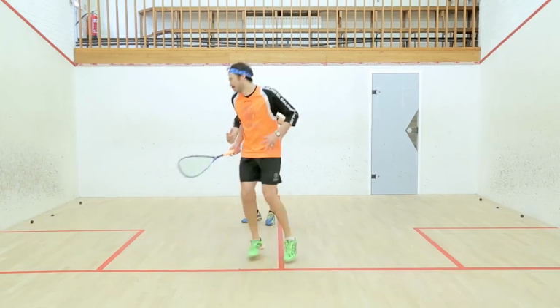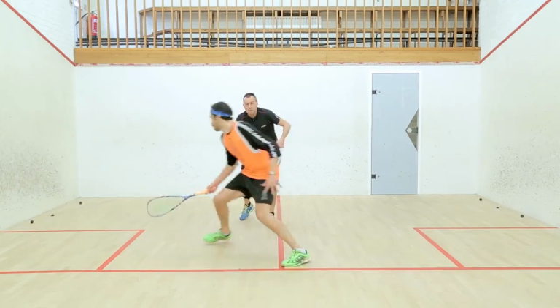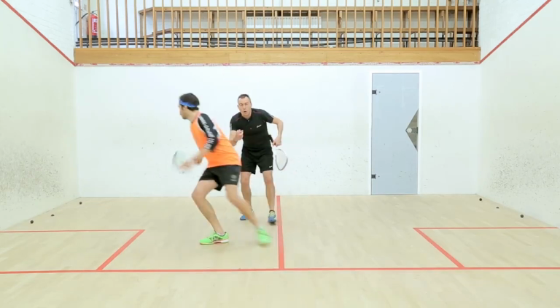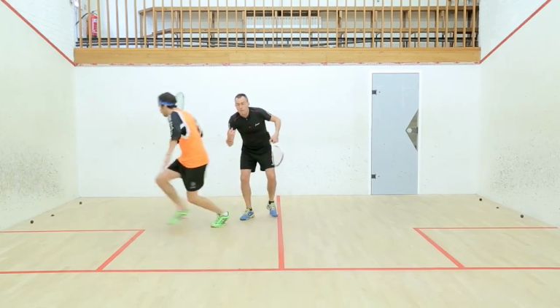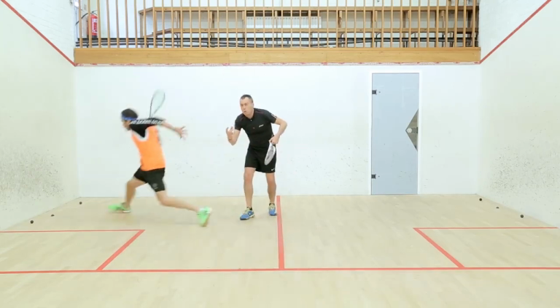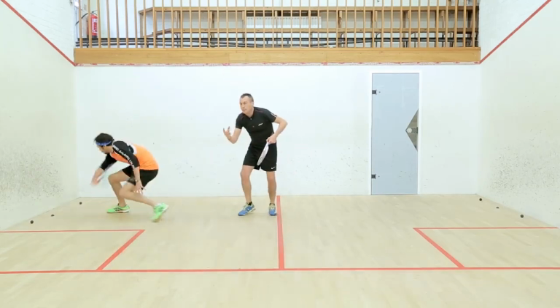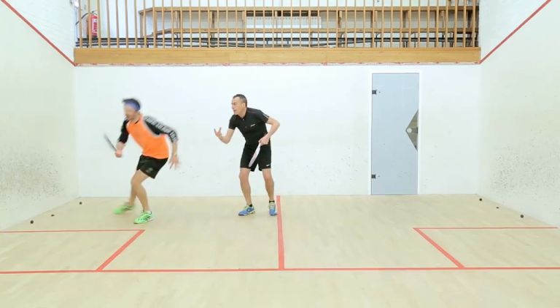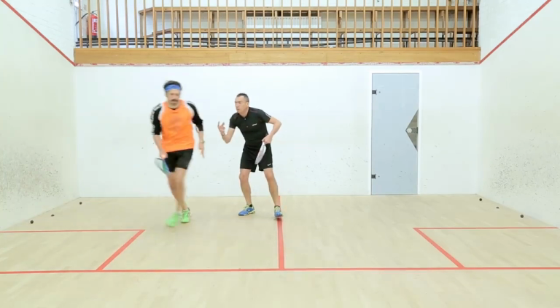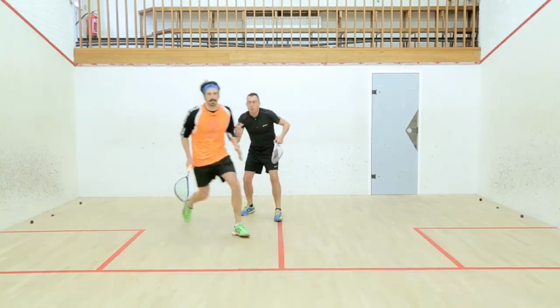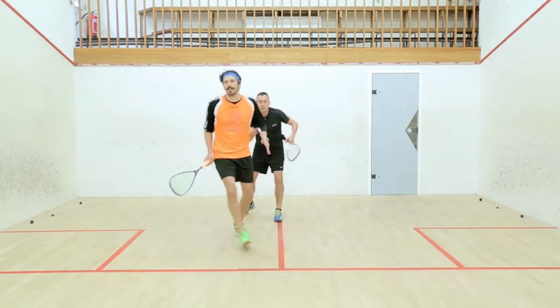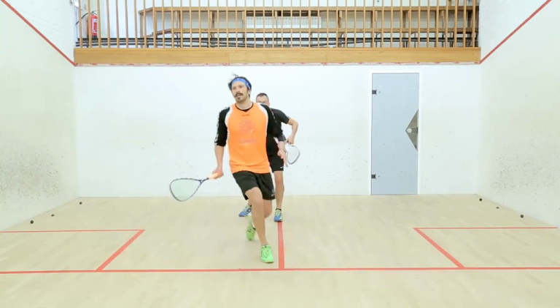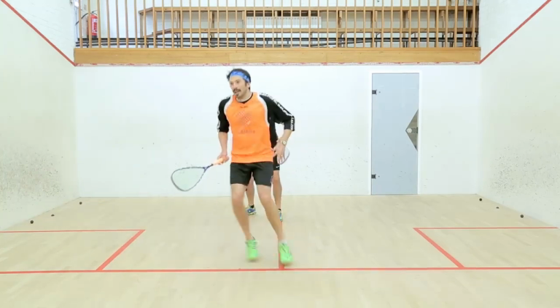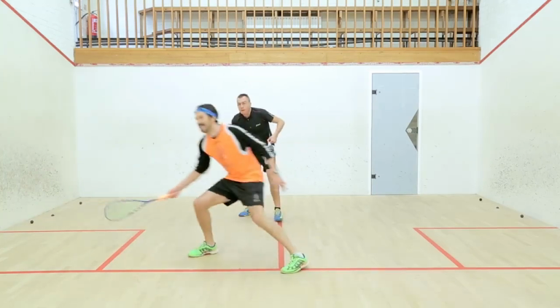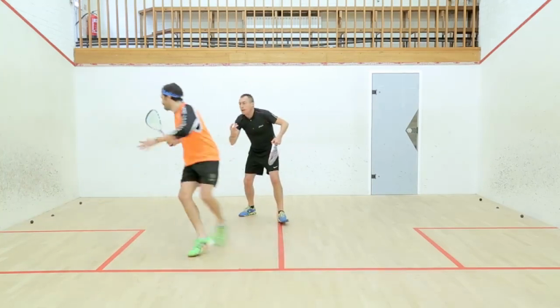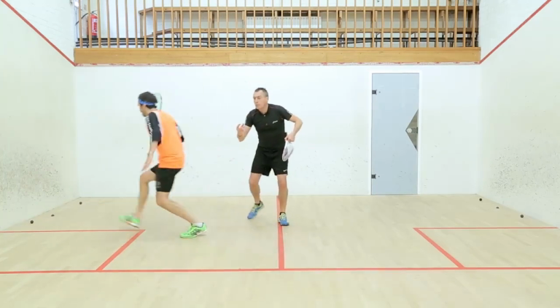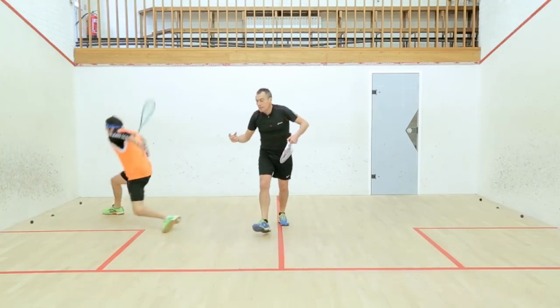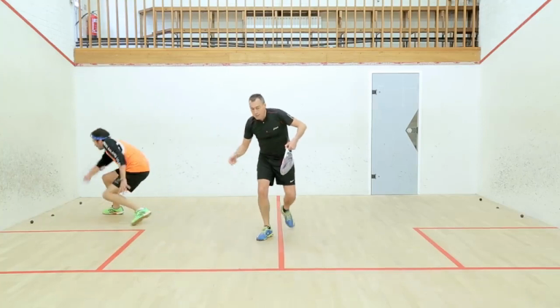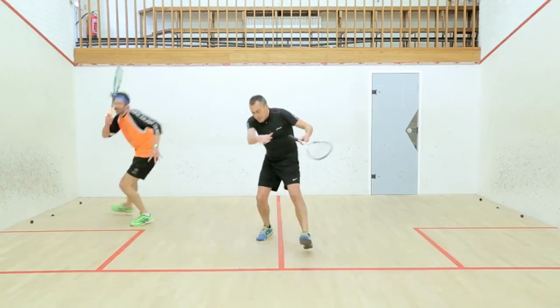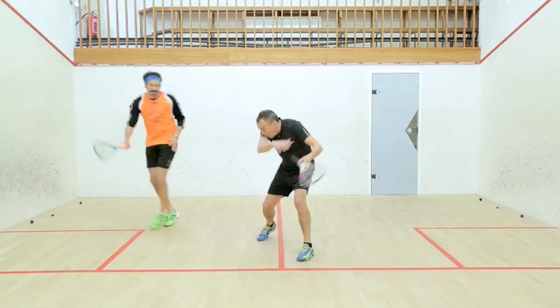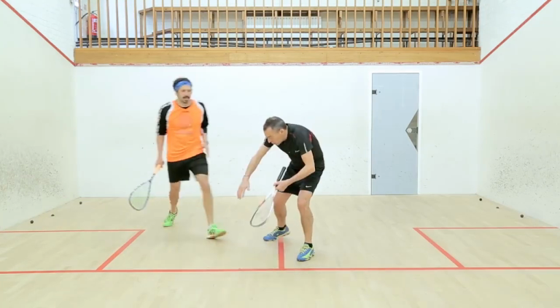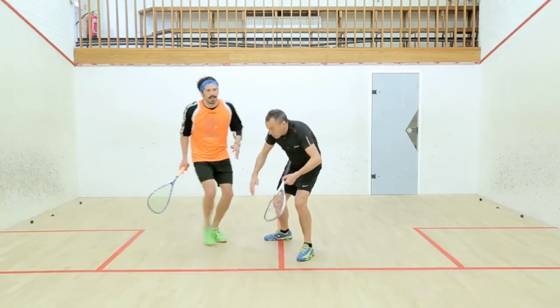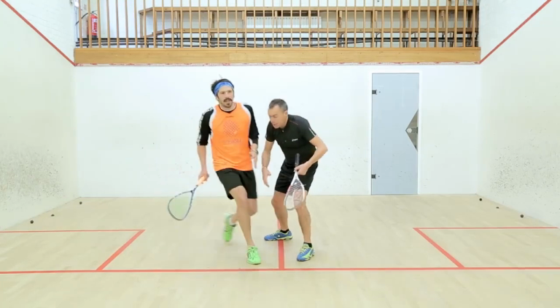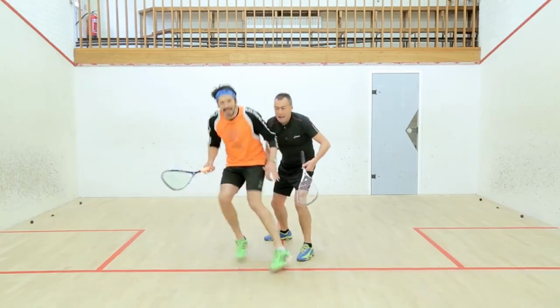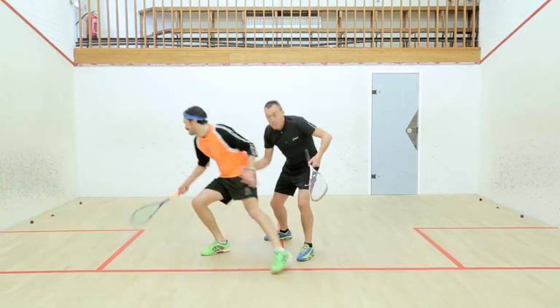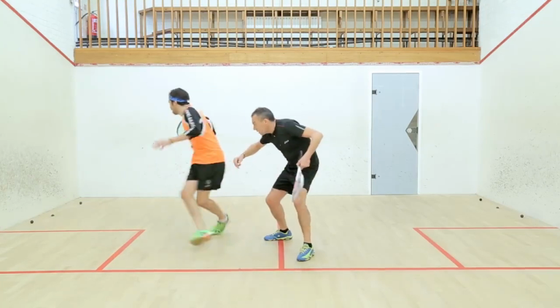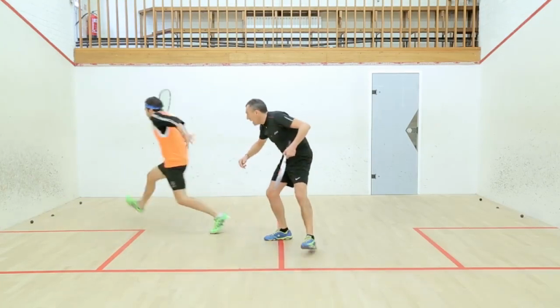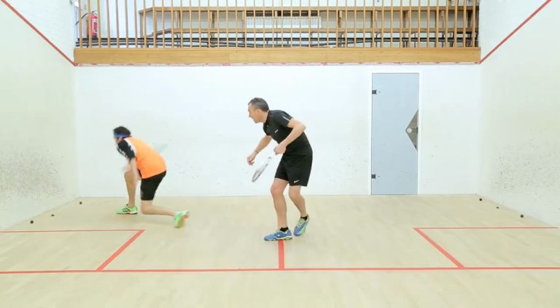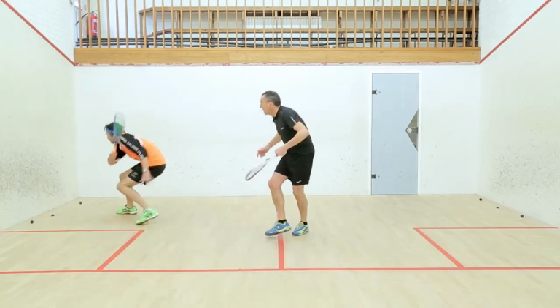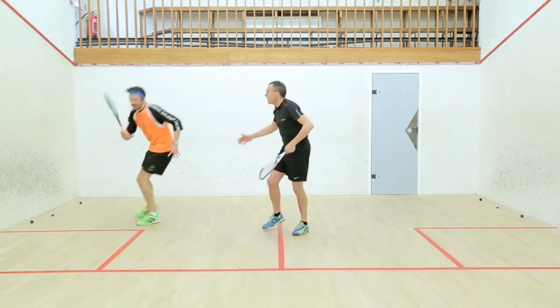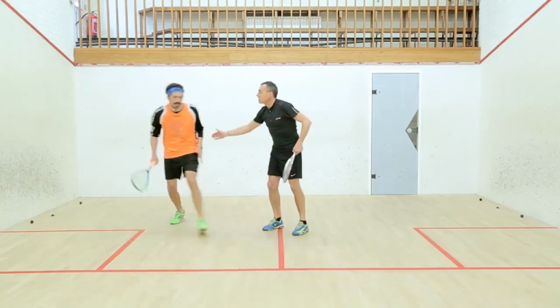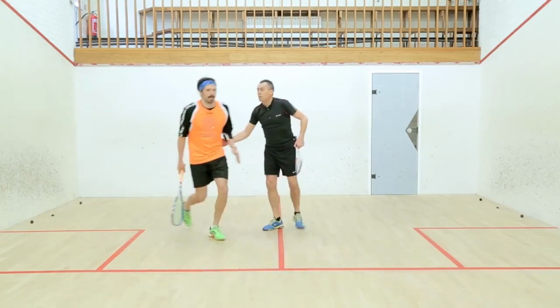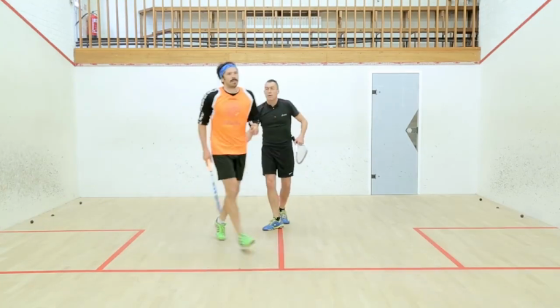Don't look at the floor — the floor's always there. You missed that ball, it's gone across your body, push in — well done, very good.